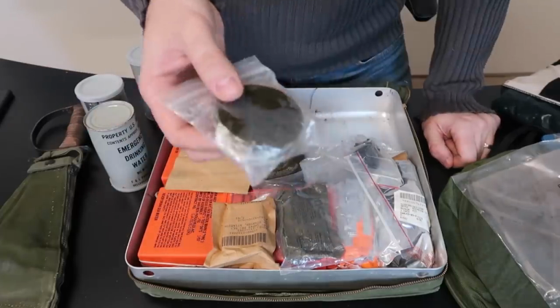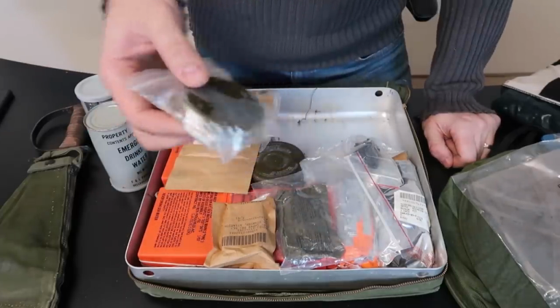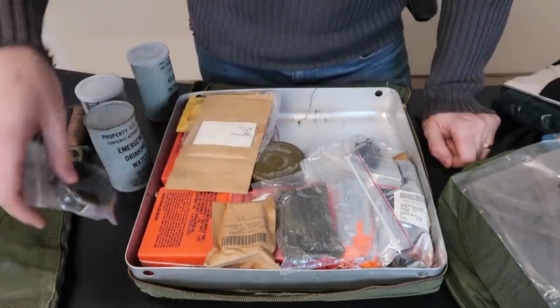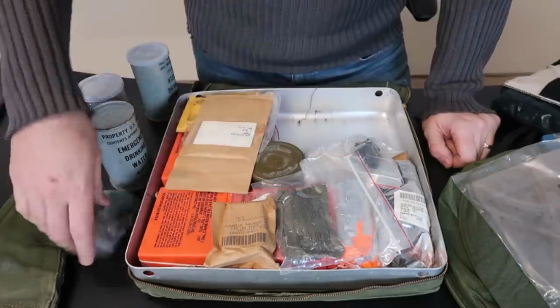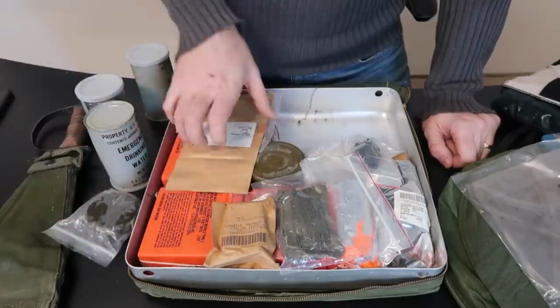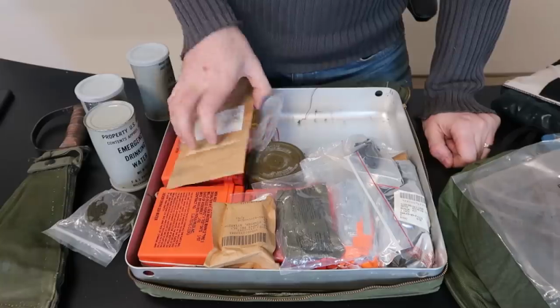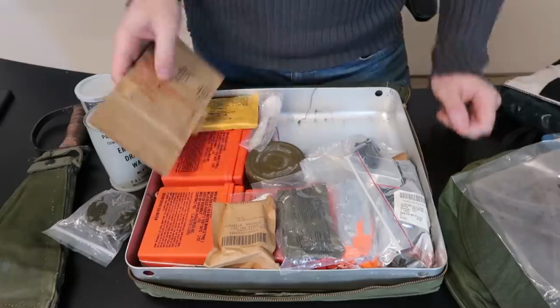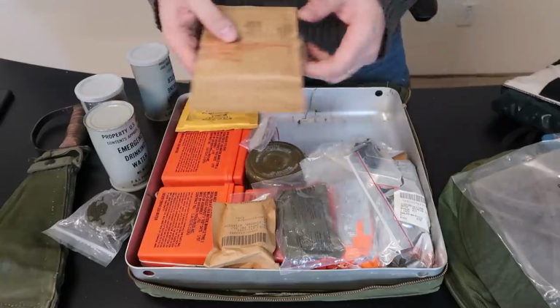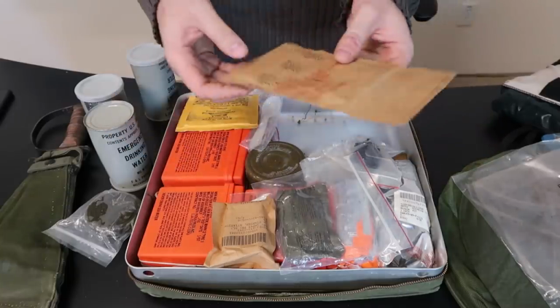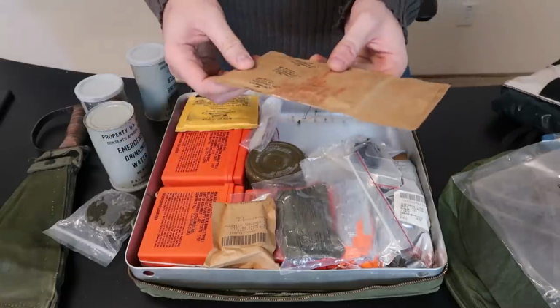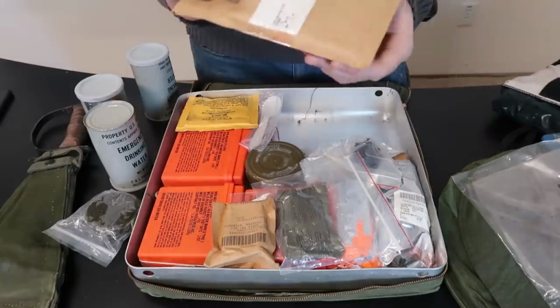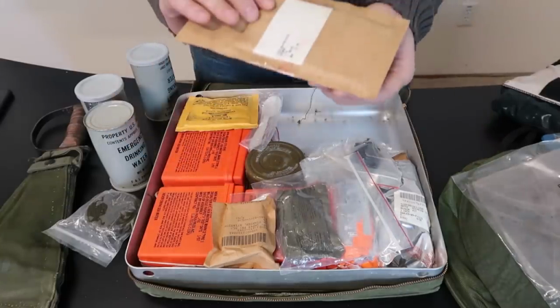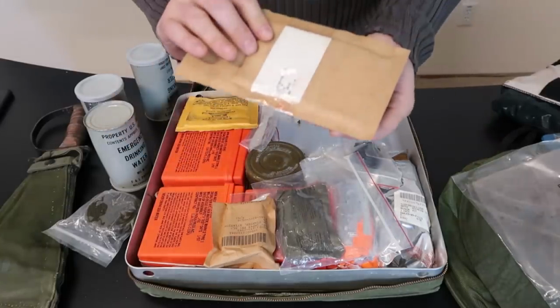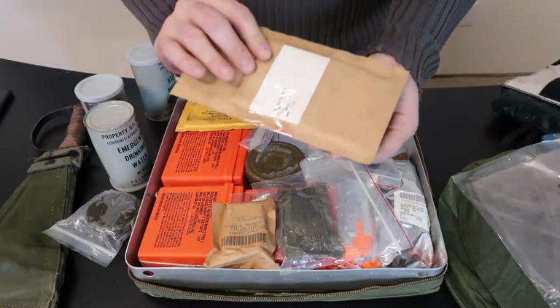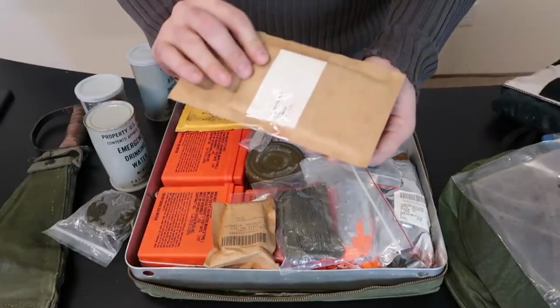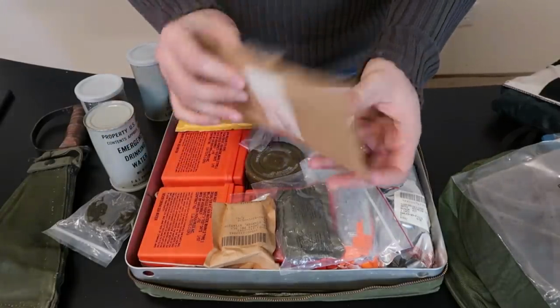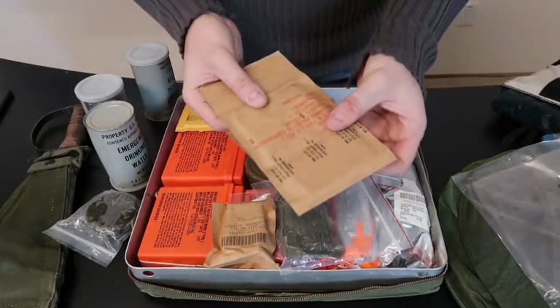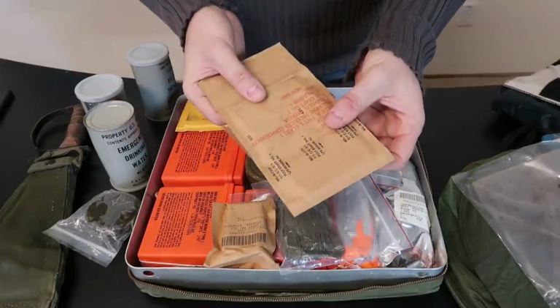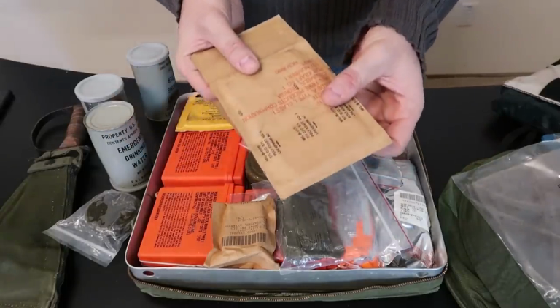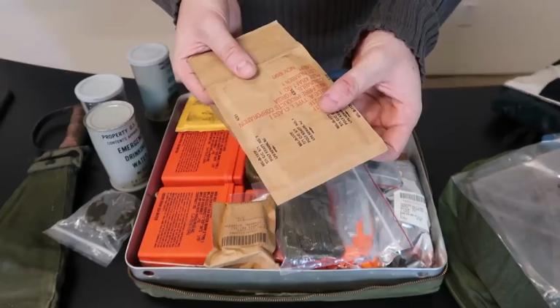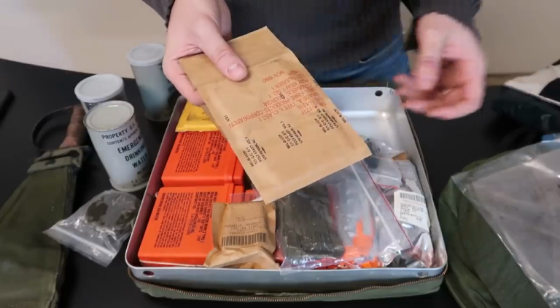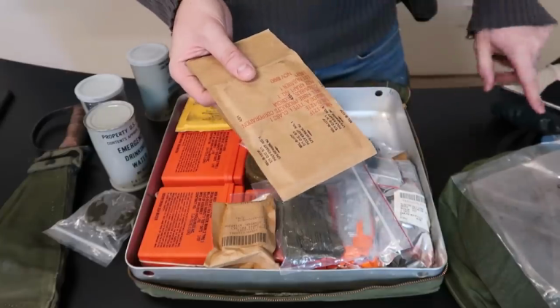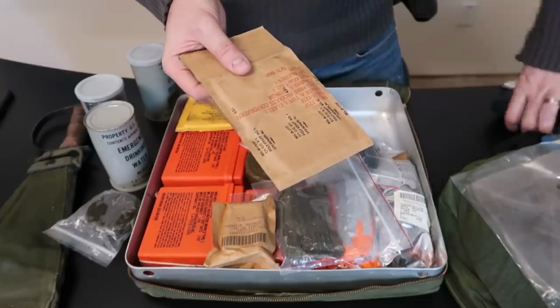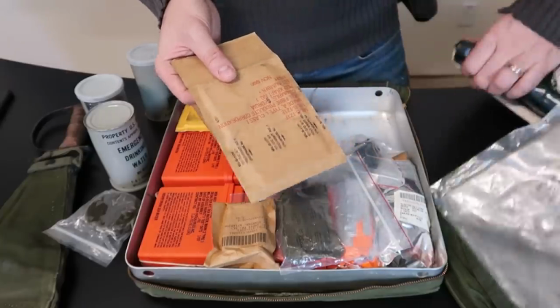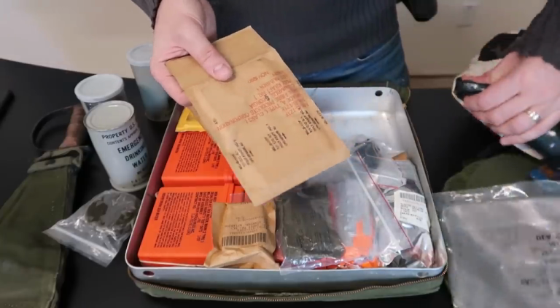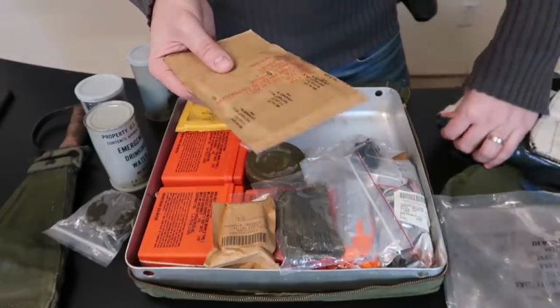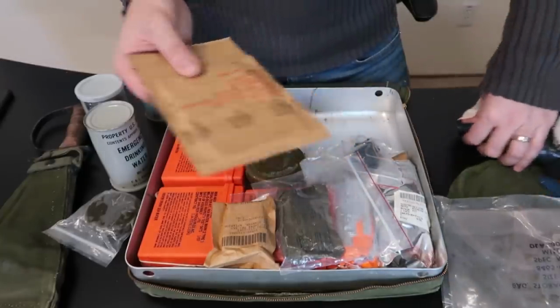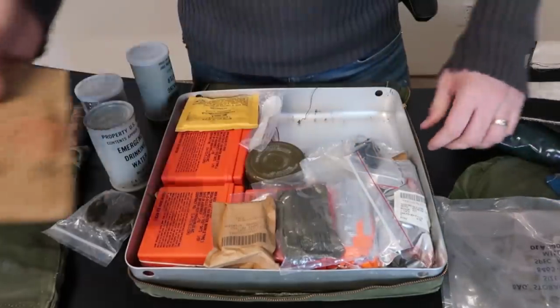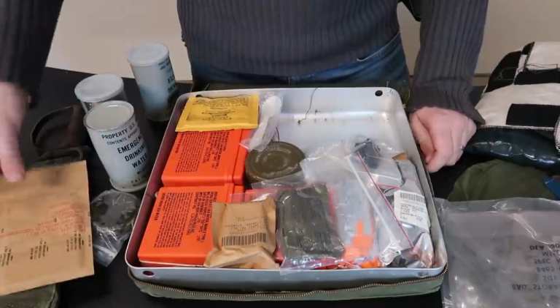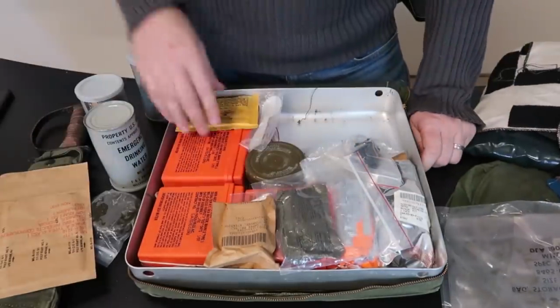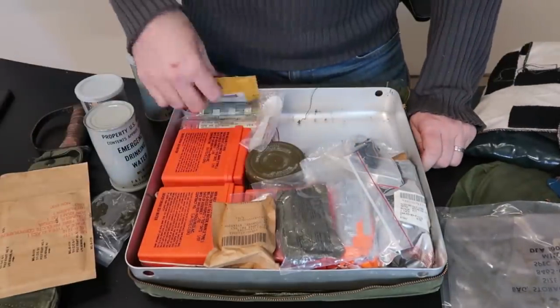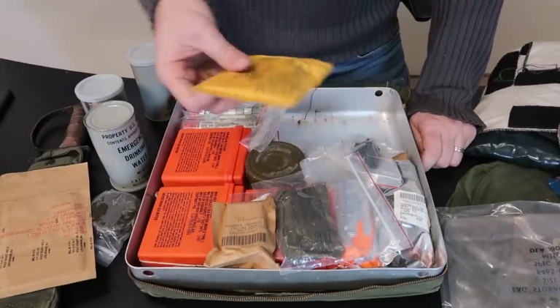Sunscreen — sun protection type of stuff. Poly craft — I think this is like a life raft patch or something.